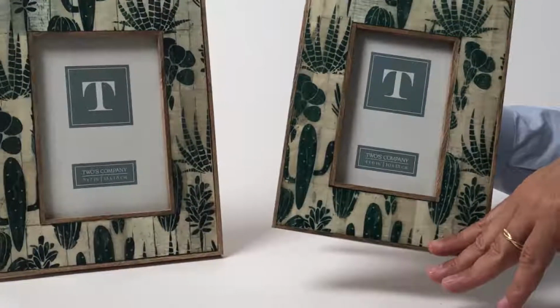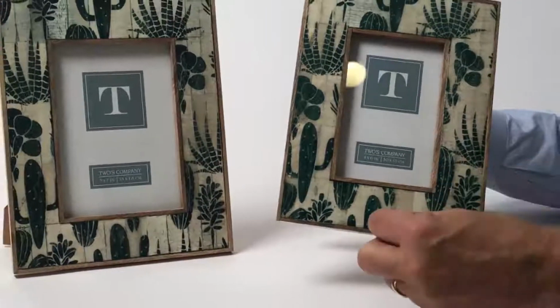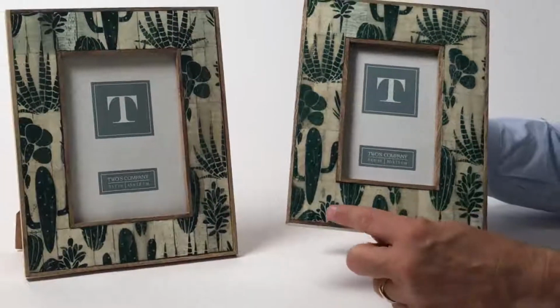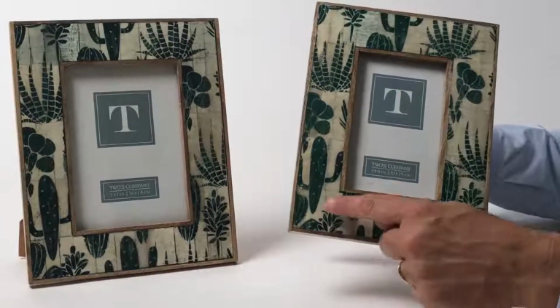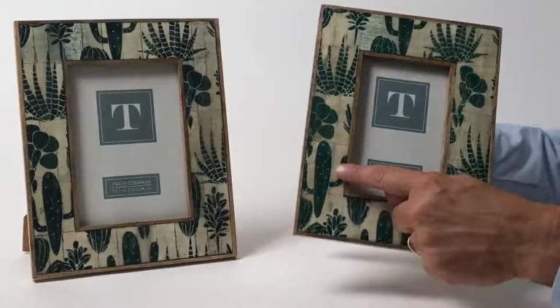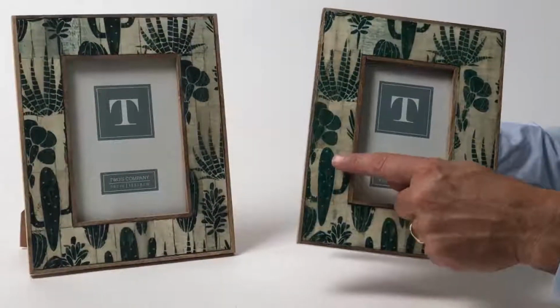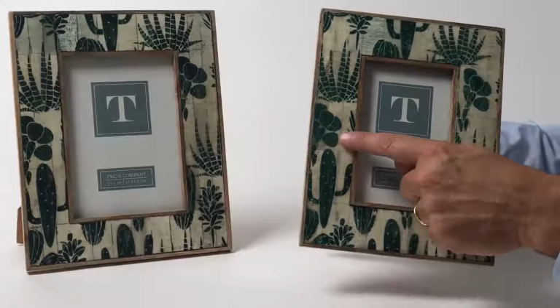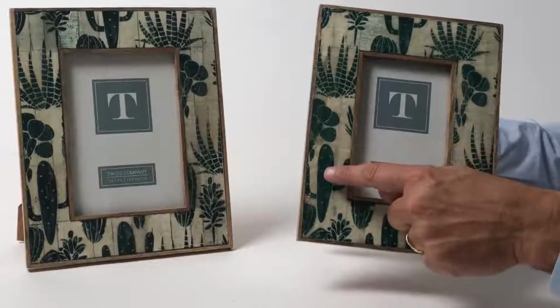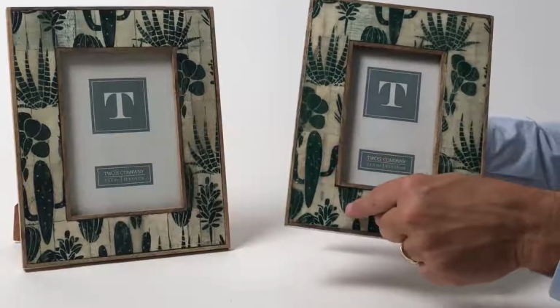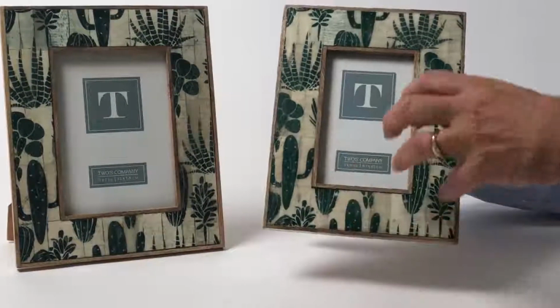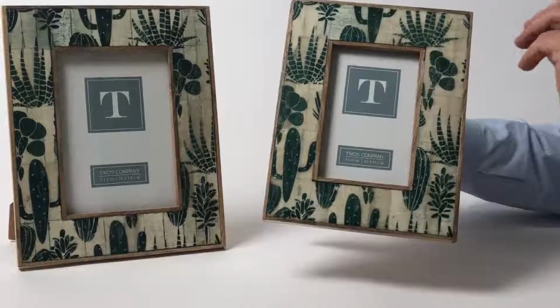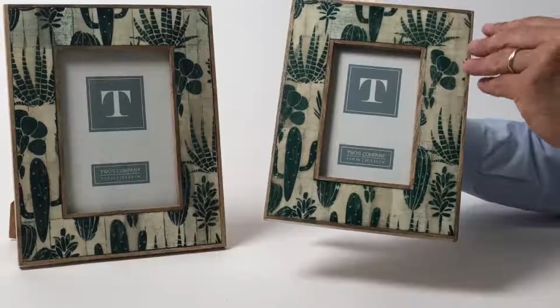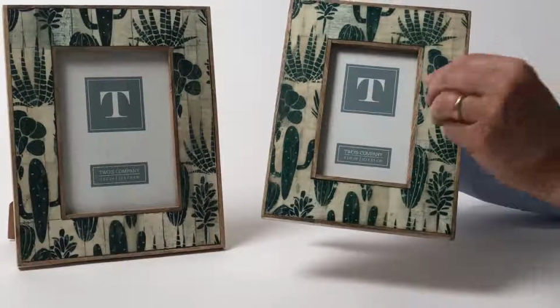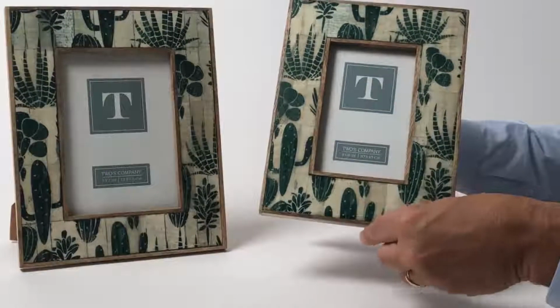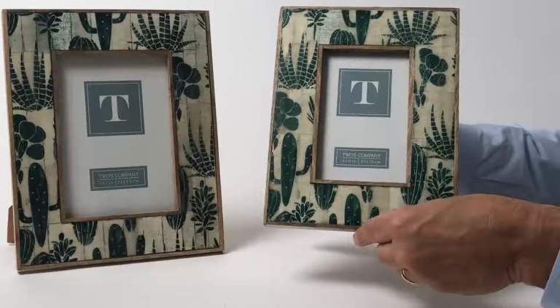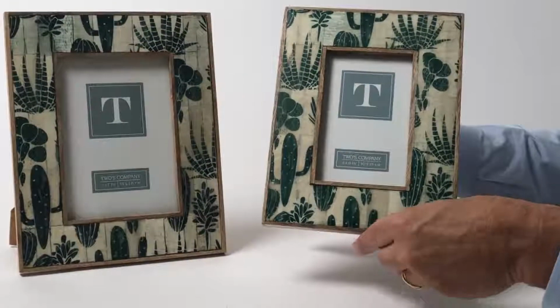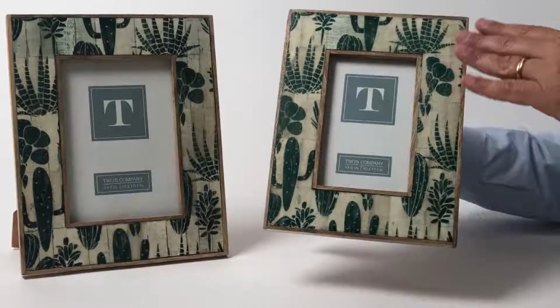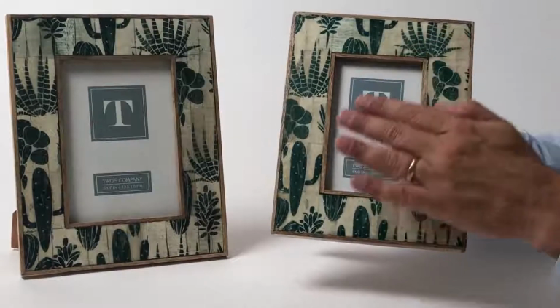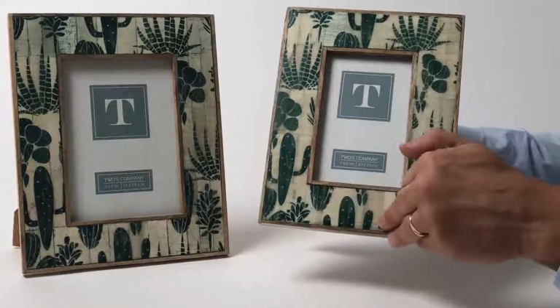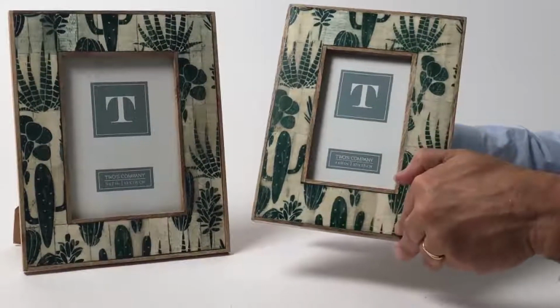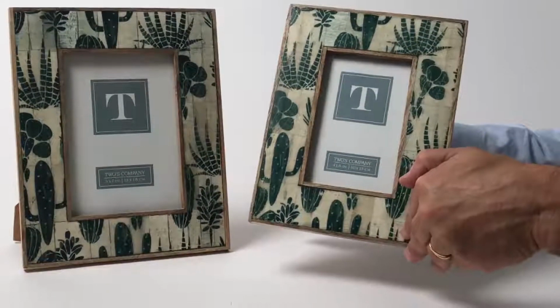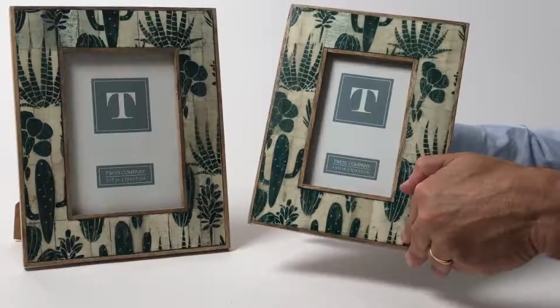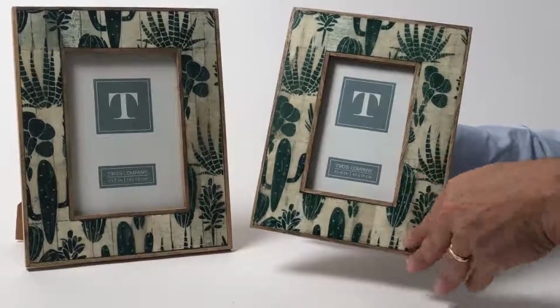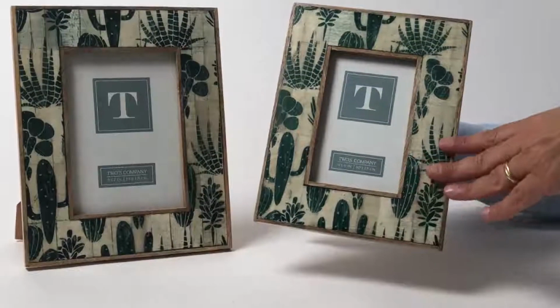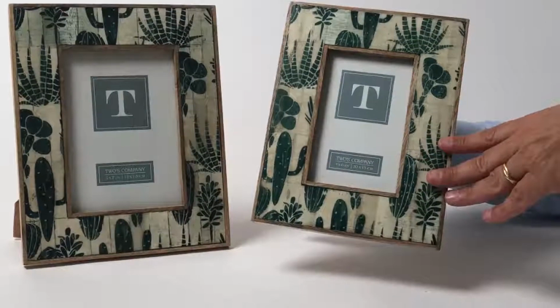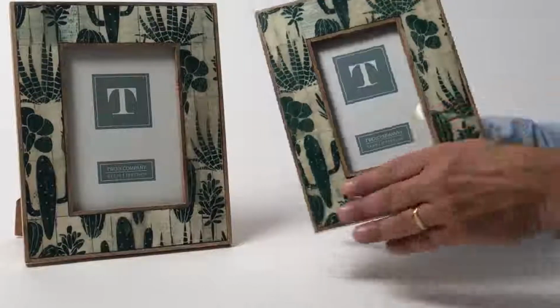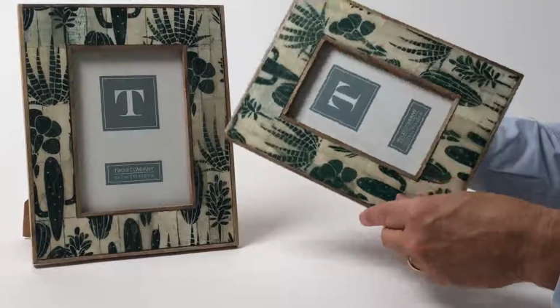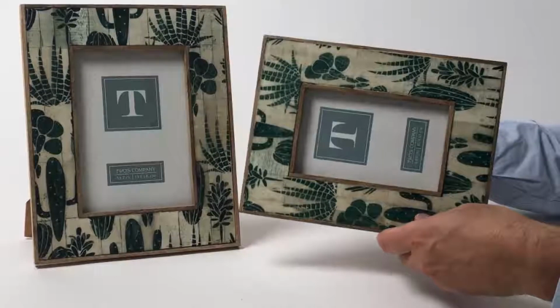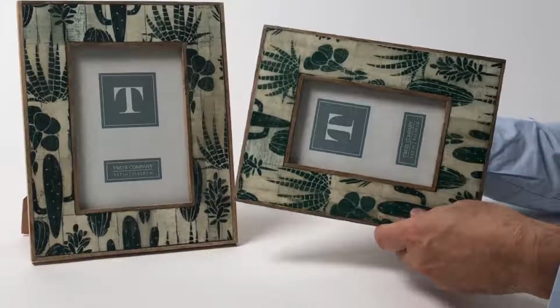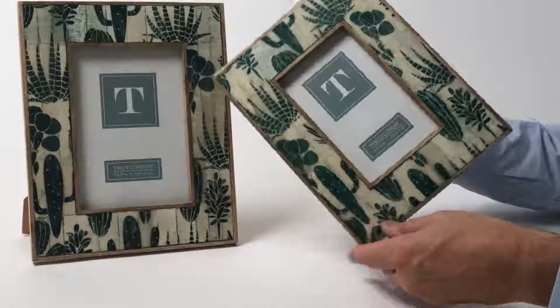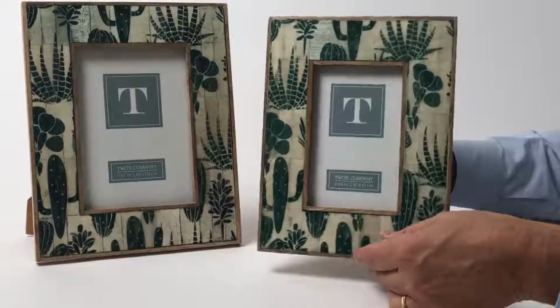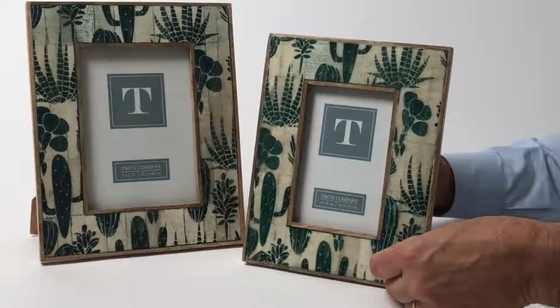To get the bone to absorb it, the color absorbs in all different ways depending on the density of the bone. So you really get a beautiful effect here with a fun pattern. These will stand both horizontally and vertically.